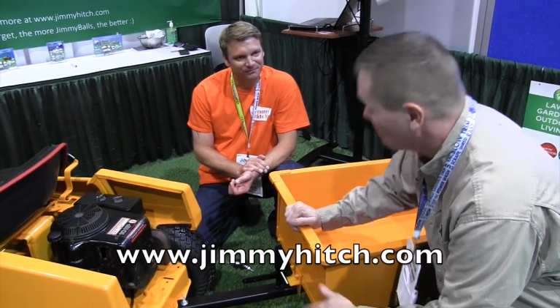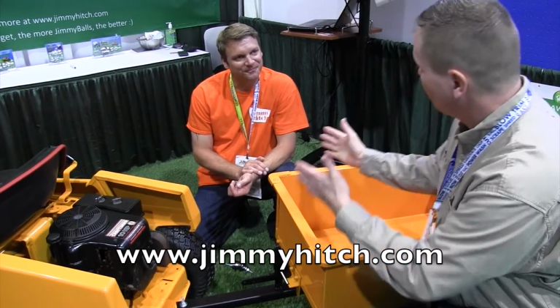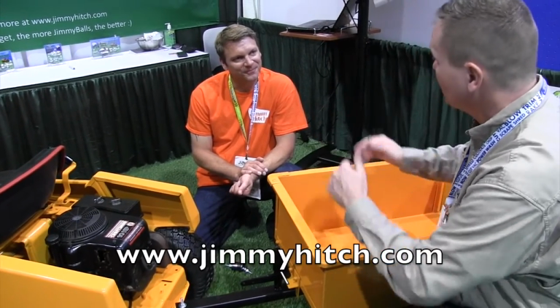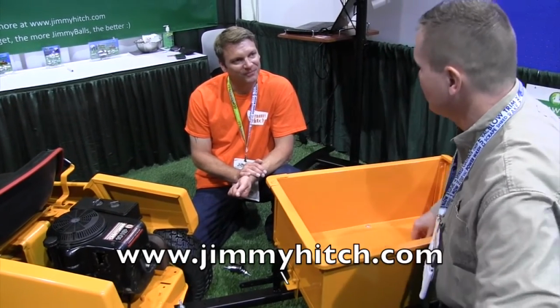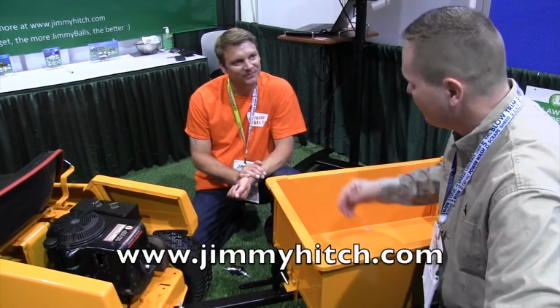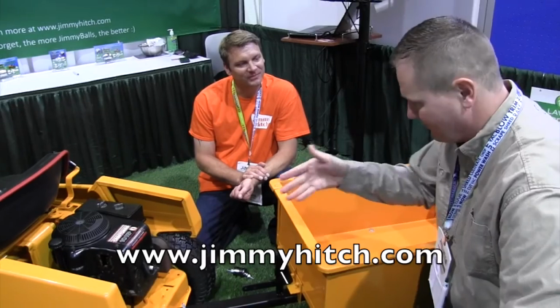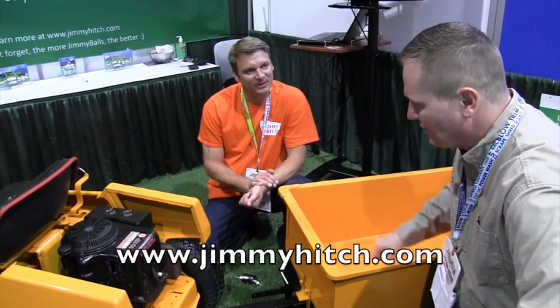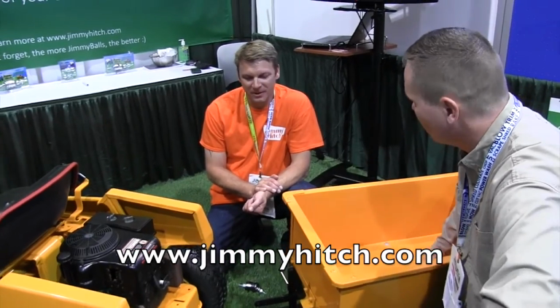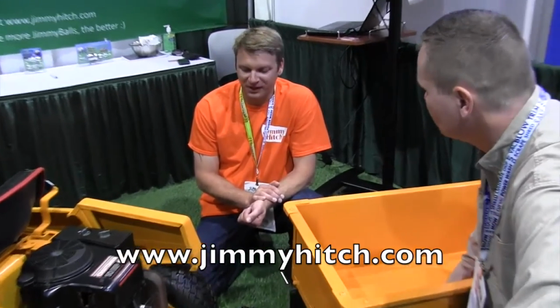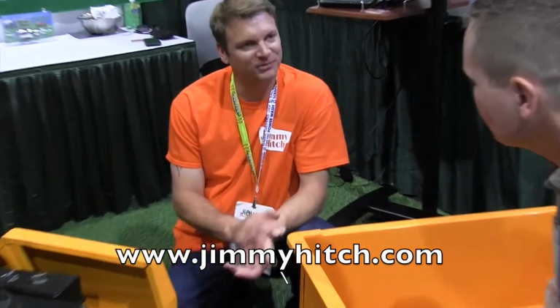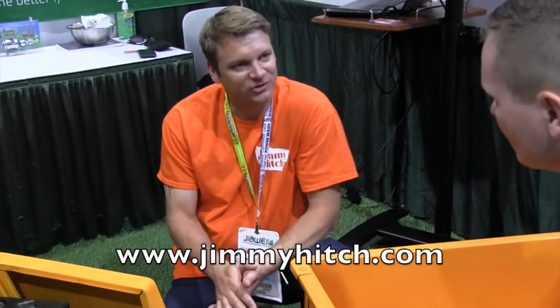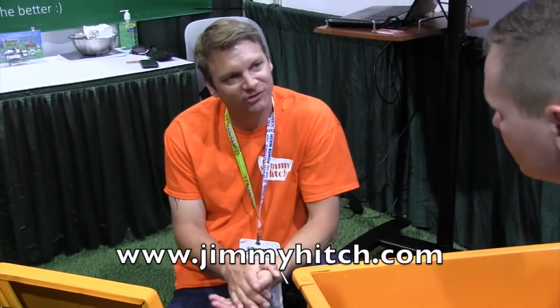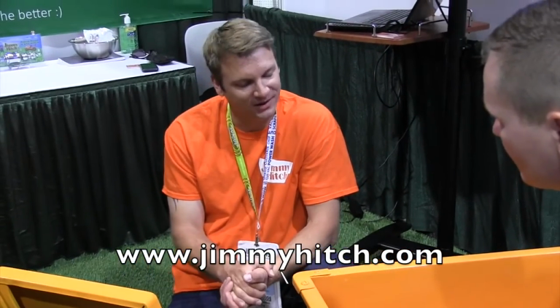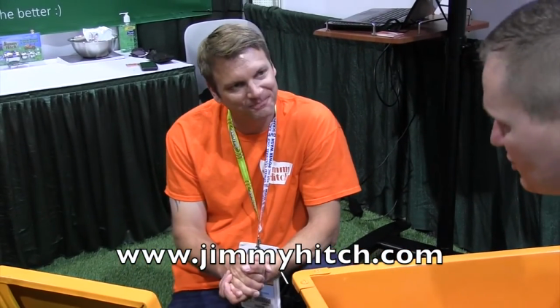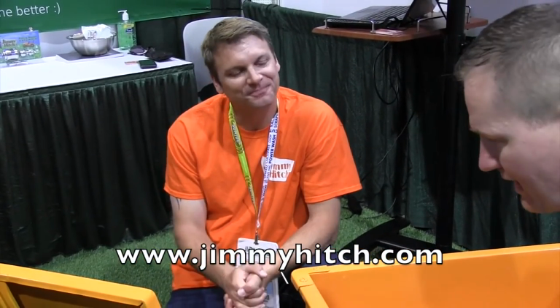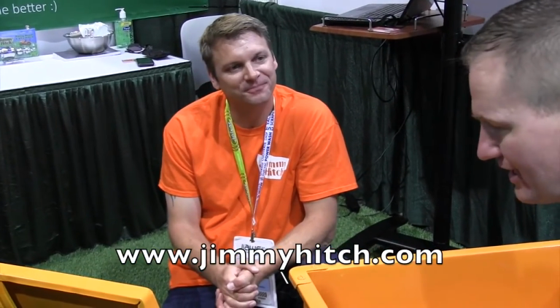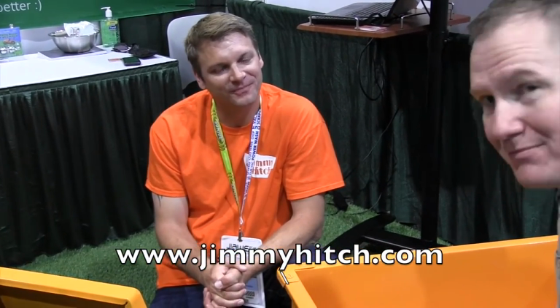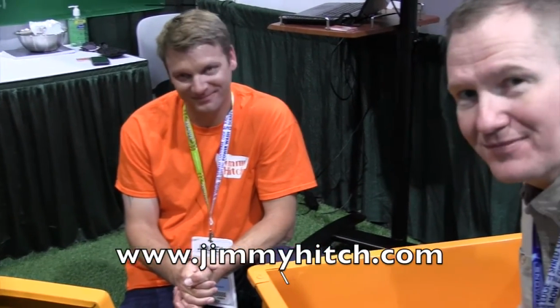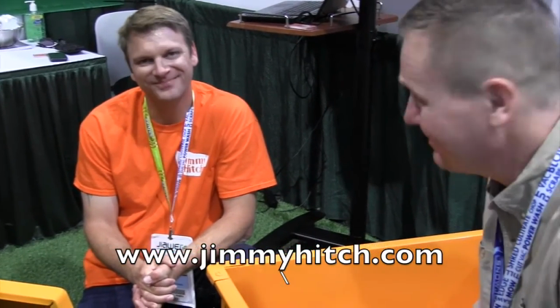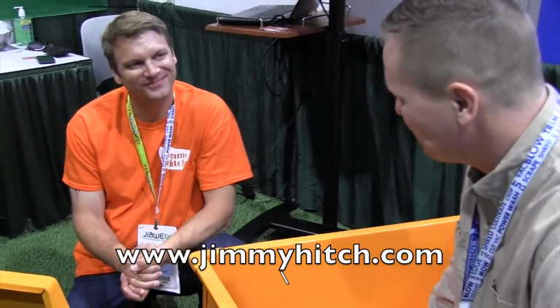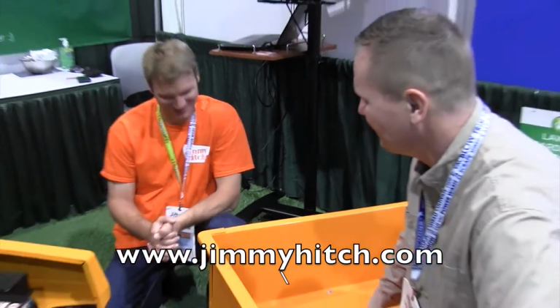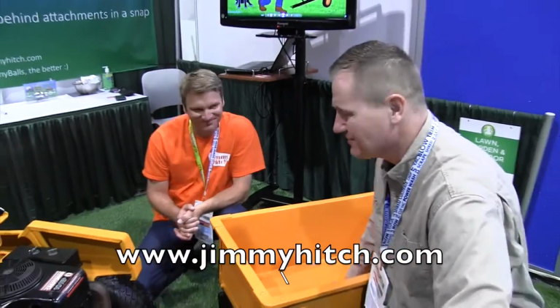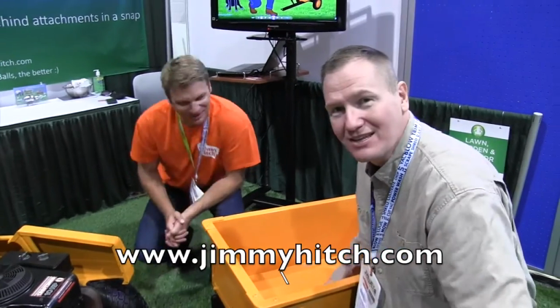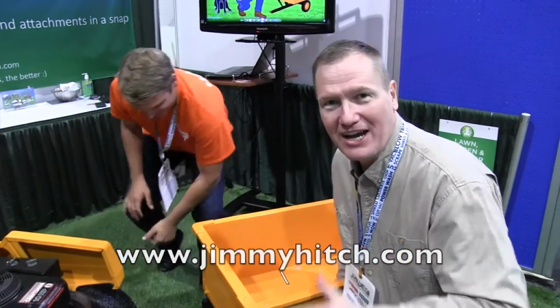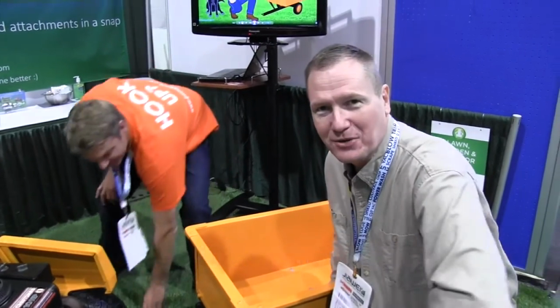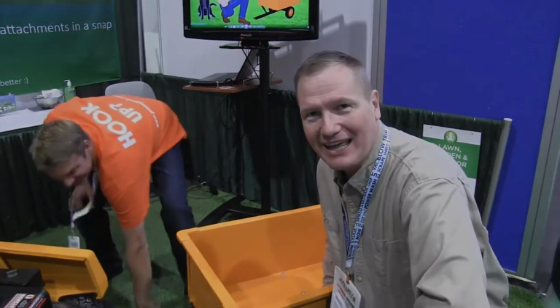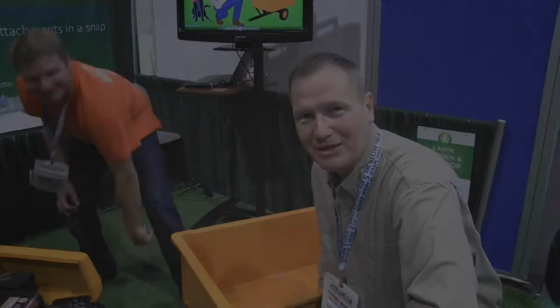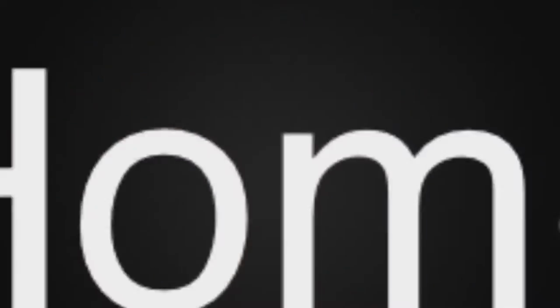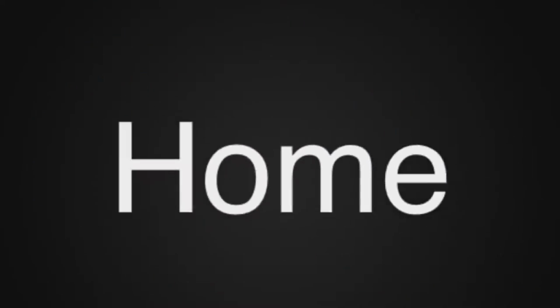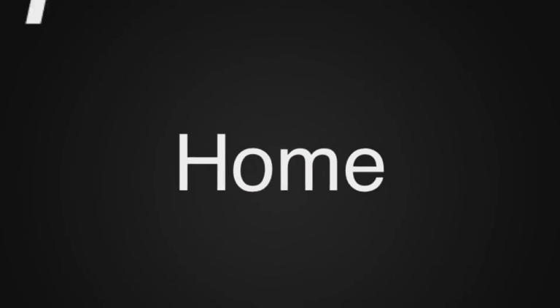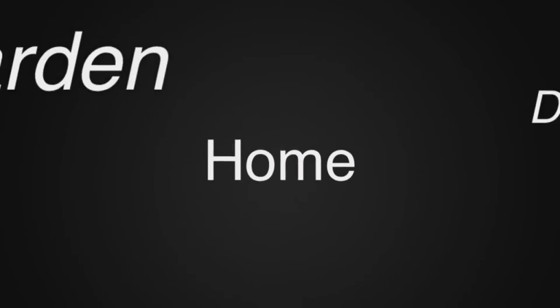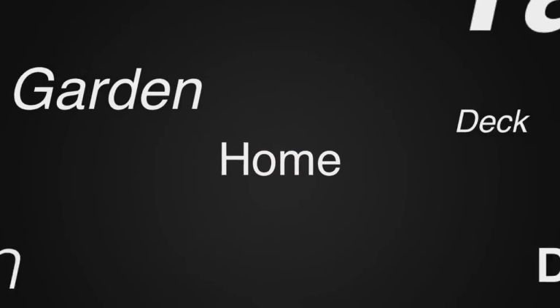If people want to find out more information, how would they find out more? At the website, JimmyHitch.com. Great, thank you very much. This is John Young with The Weekend Handyman.